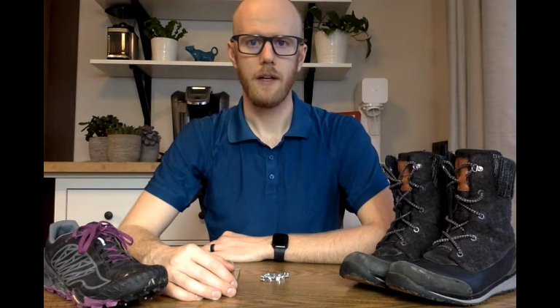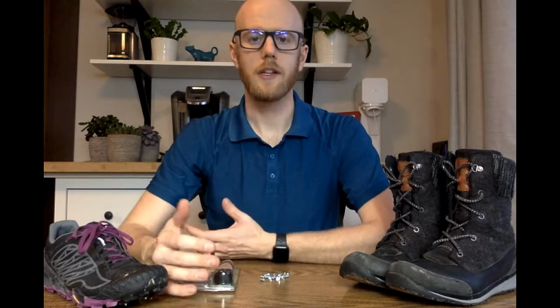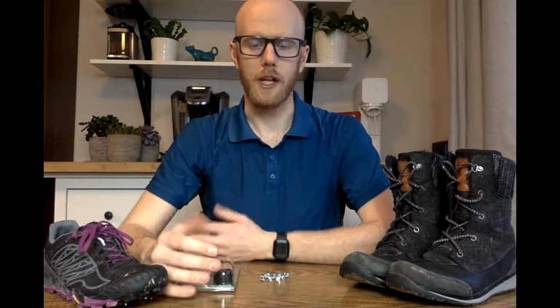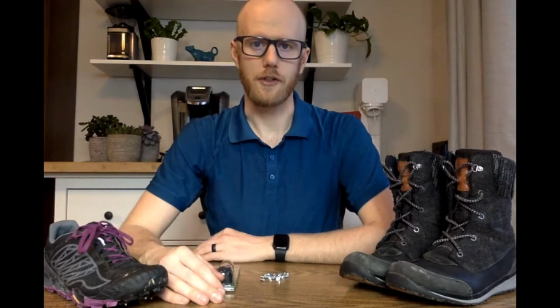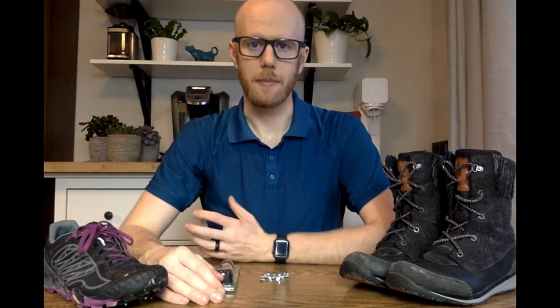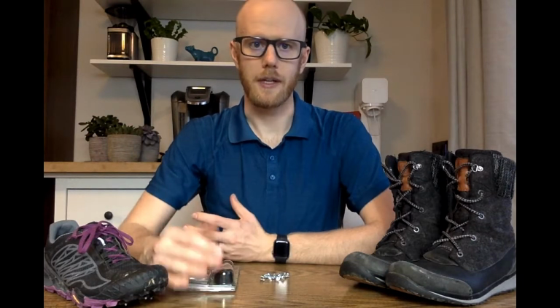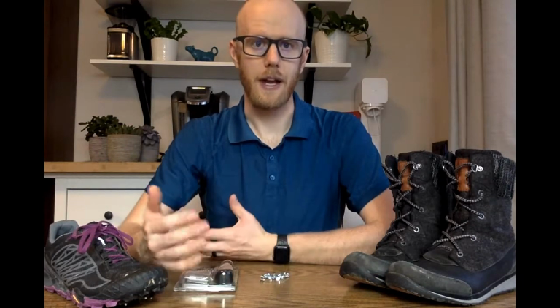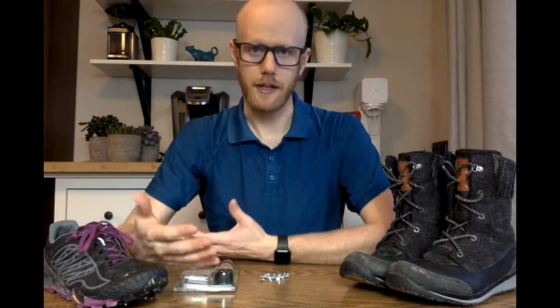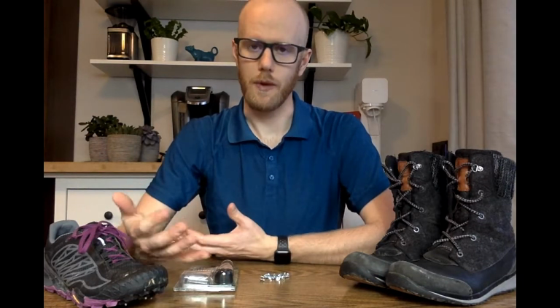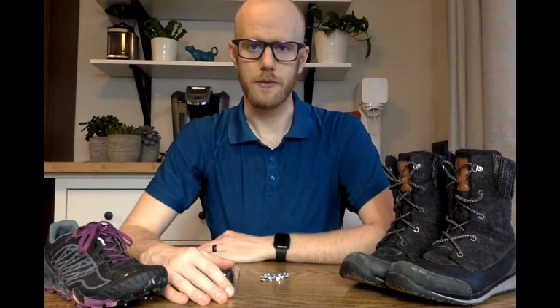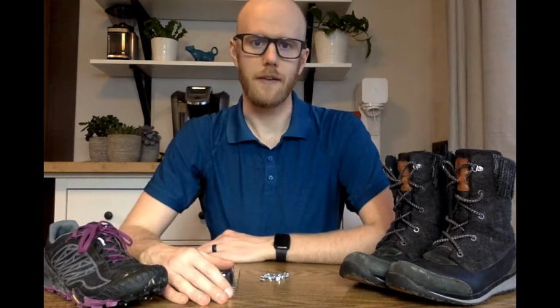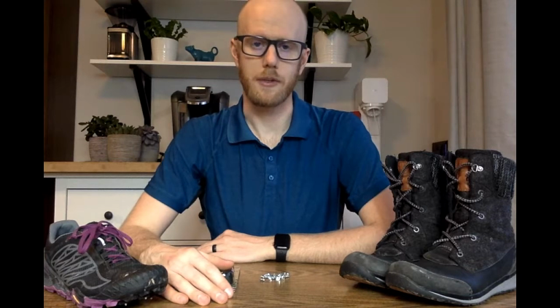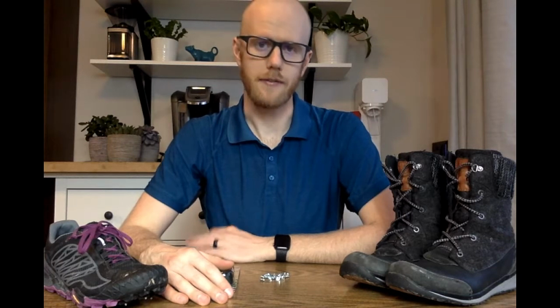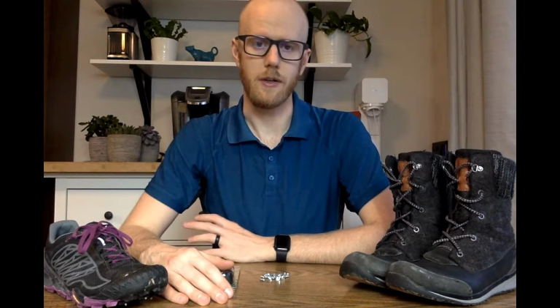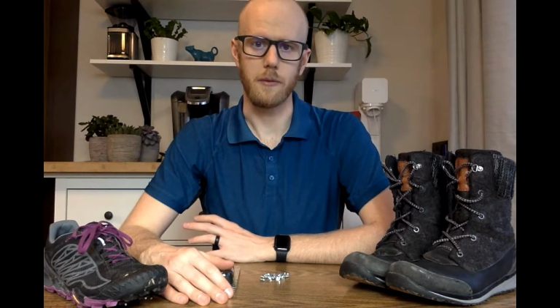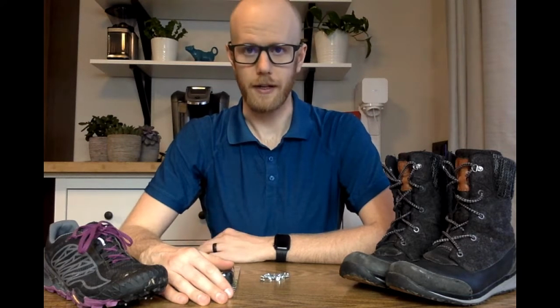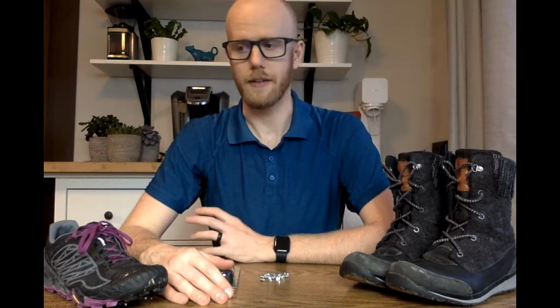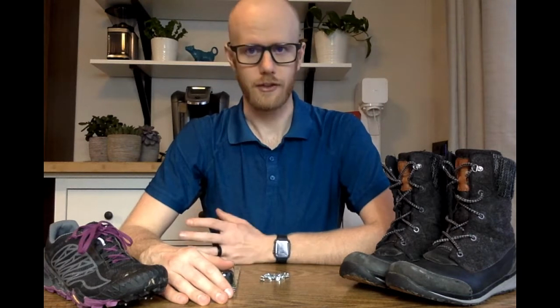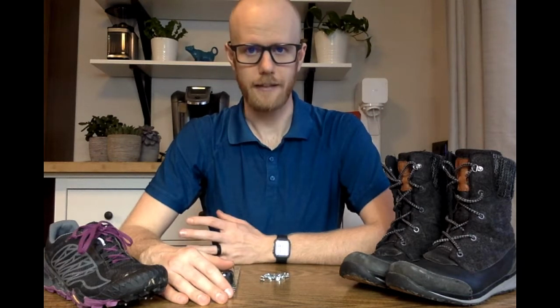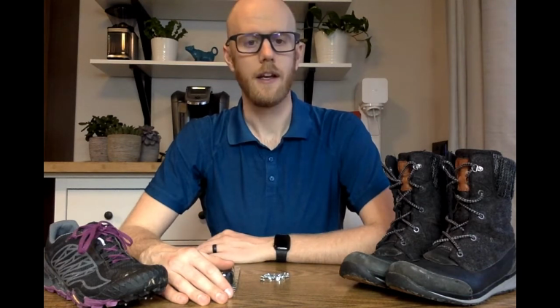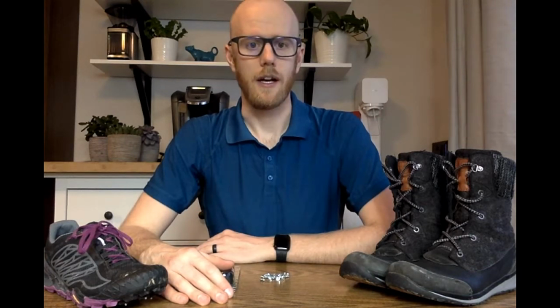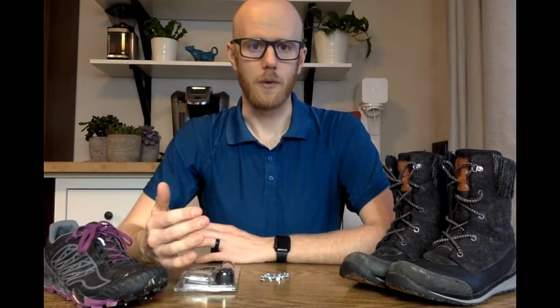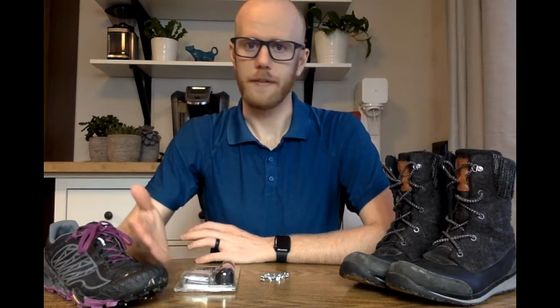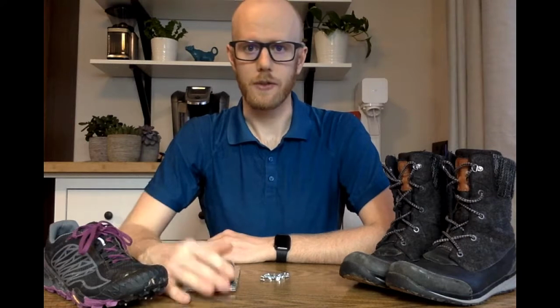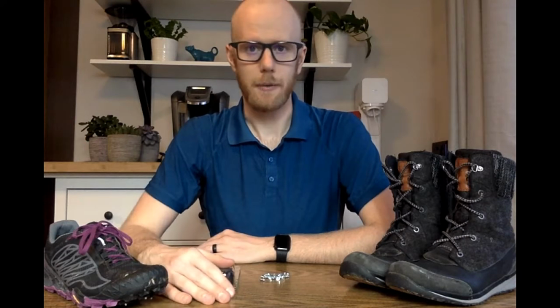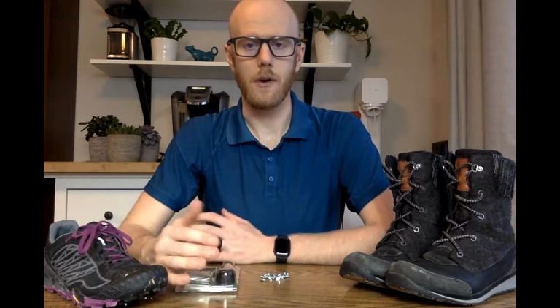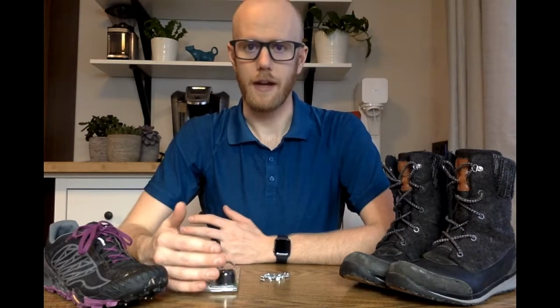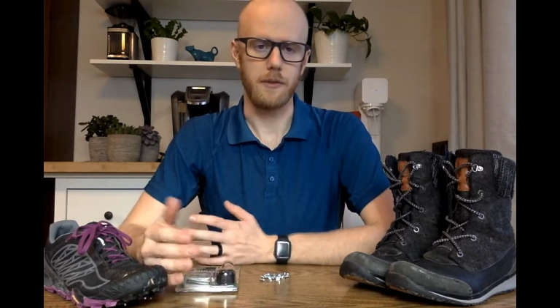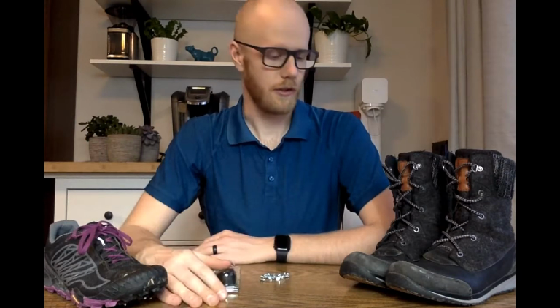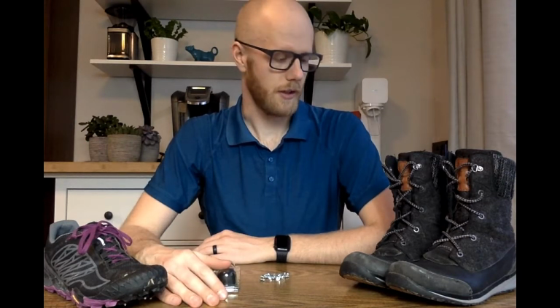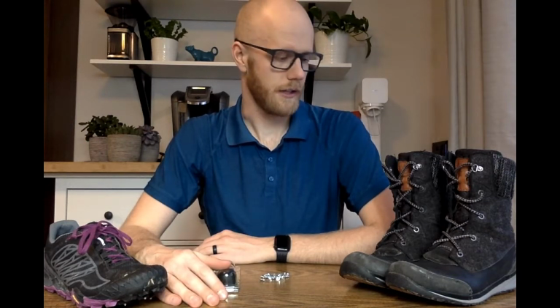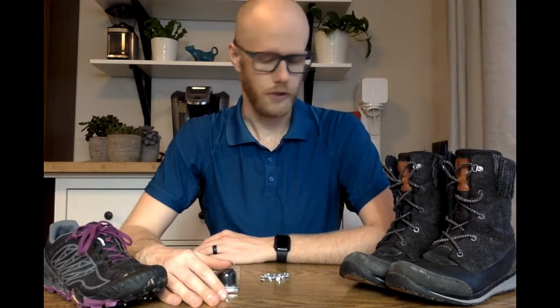We had a lot of follow-up questions about how to actually stud your own running shoes after we posted our last video about winter running and traction aids. So I figured I would do a separate video on how to actually install studs in your shoes.